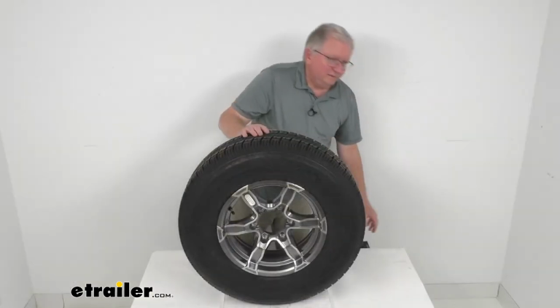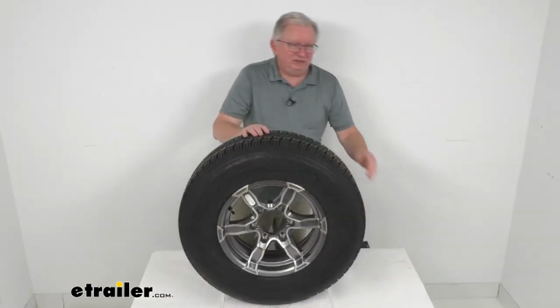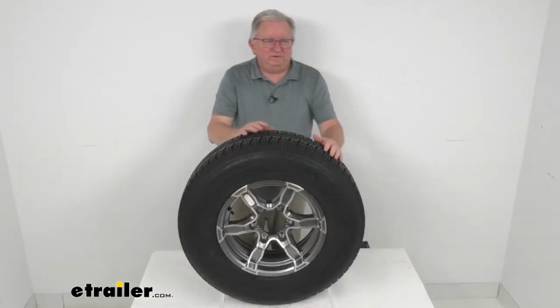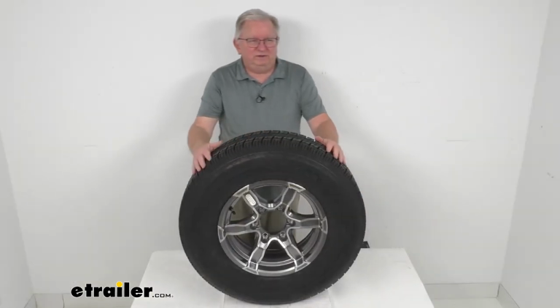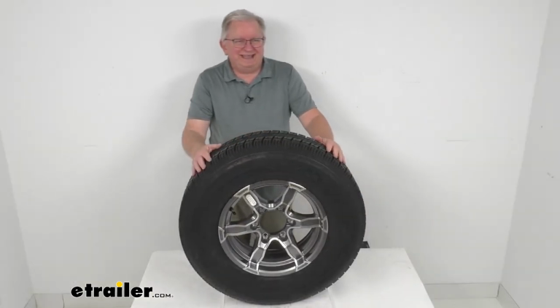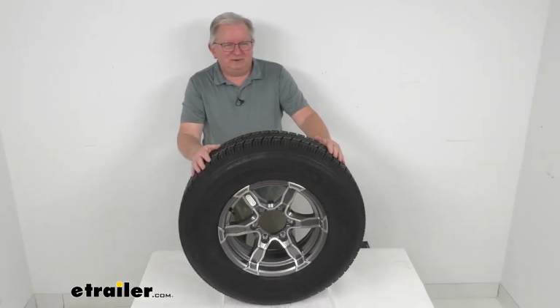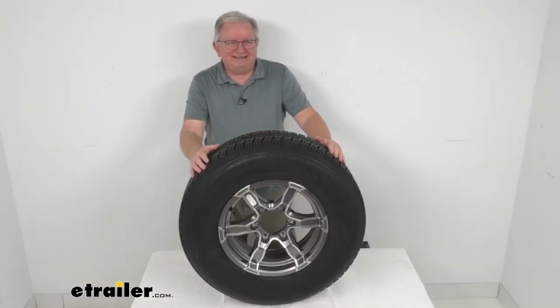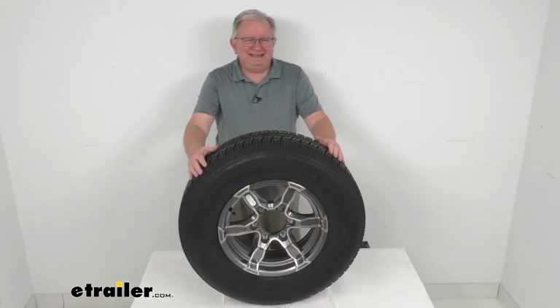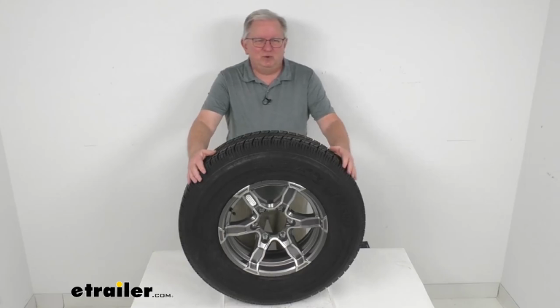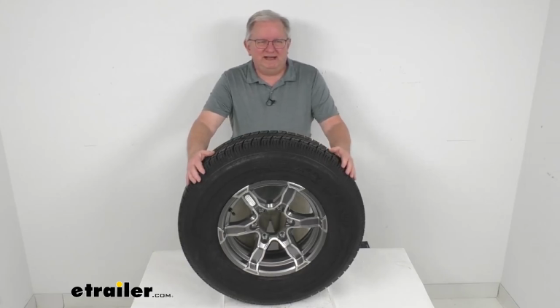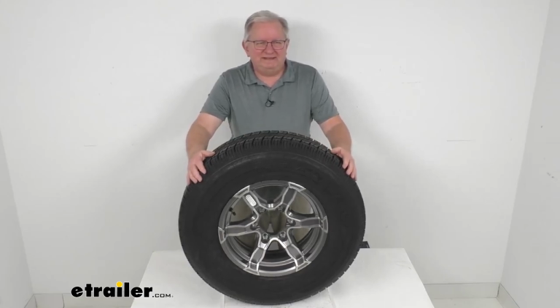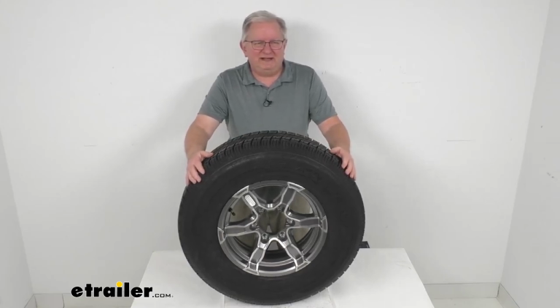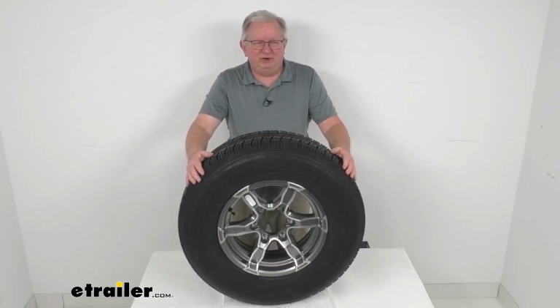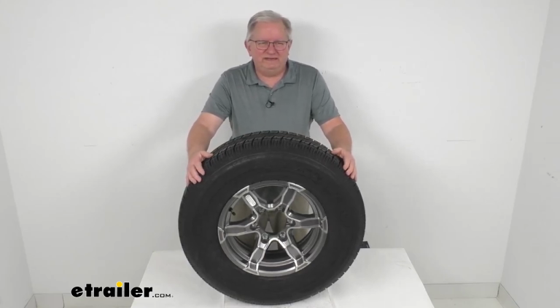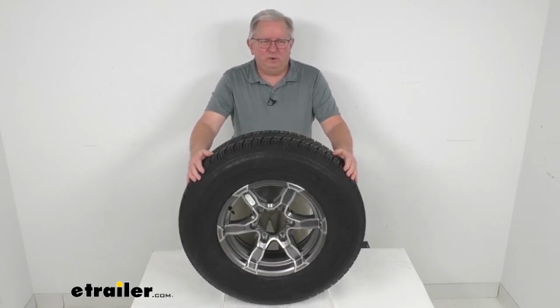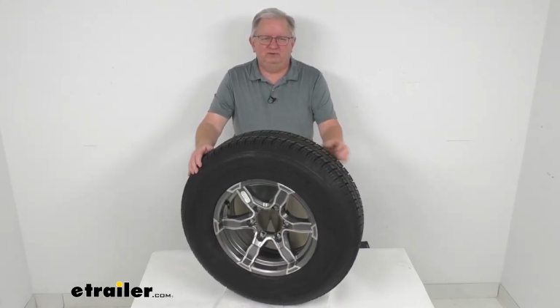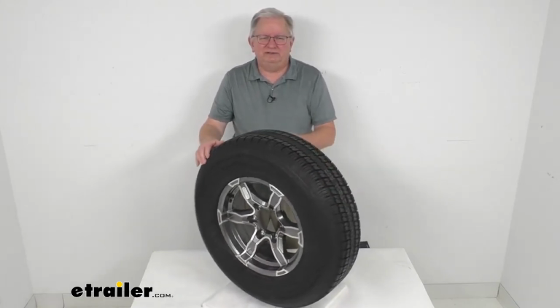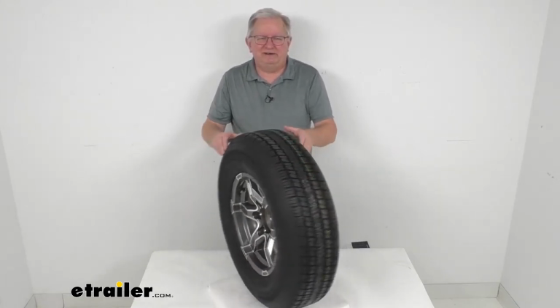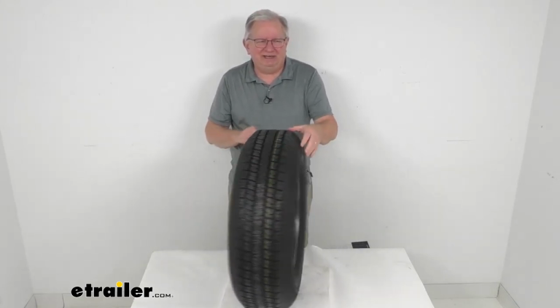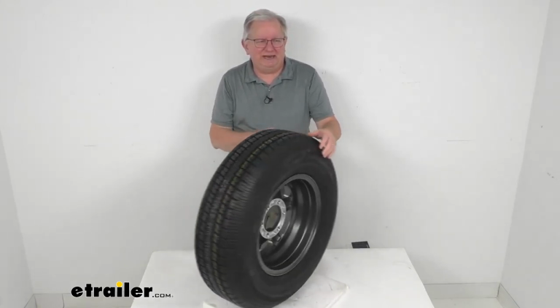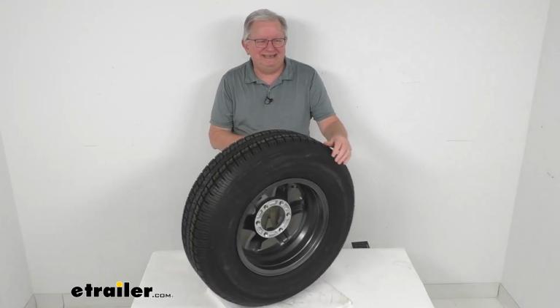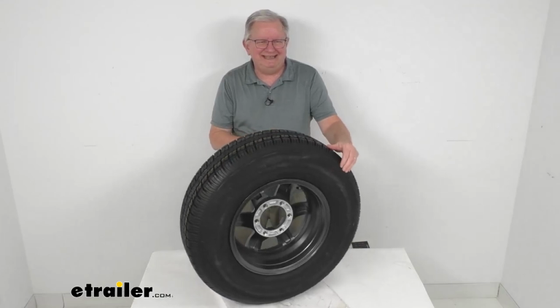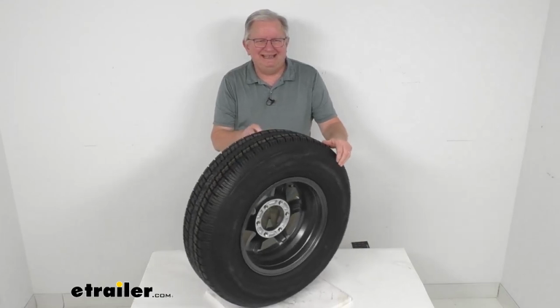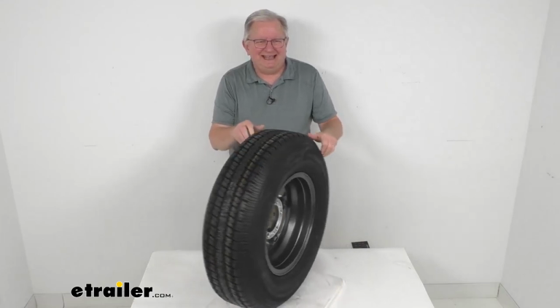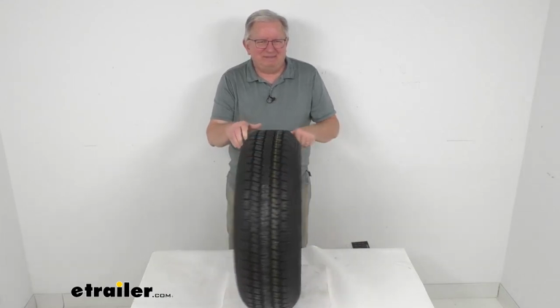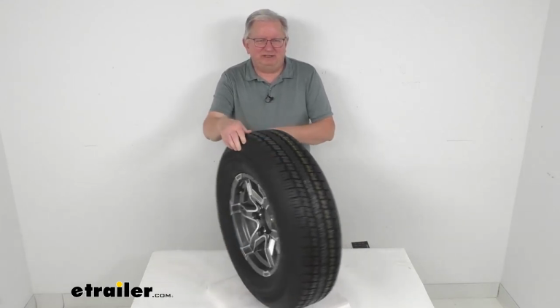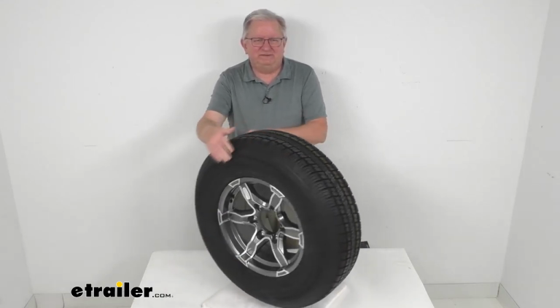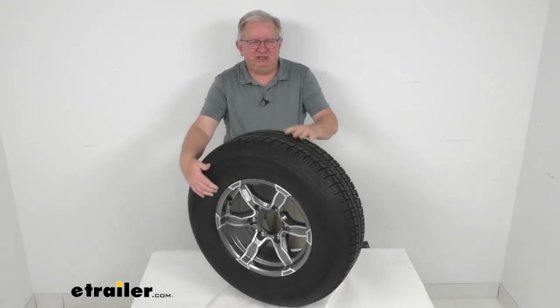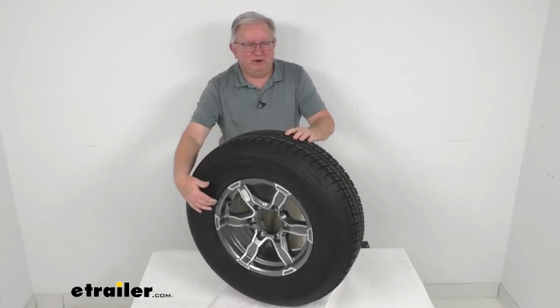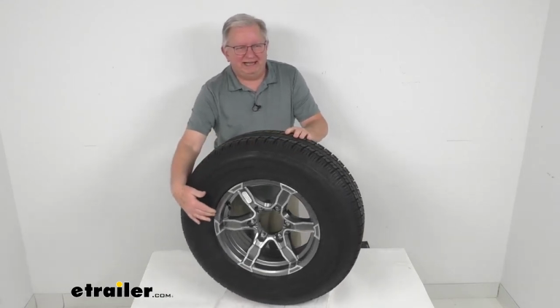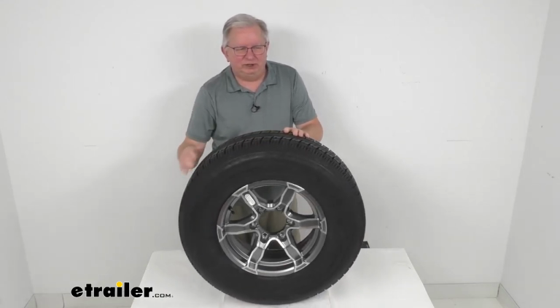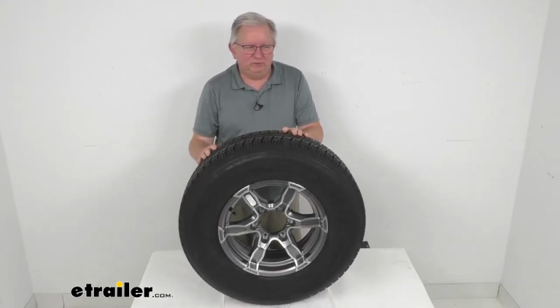That should do it for the review on this Castle Rock ST-225-75R15 radial trailer tire in load range D, mounted on this 15-inch gray Liger aluminum wheel.